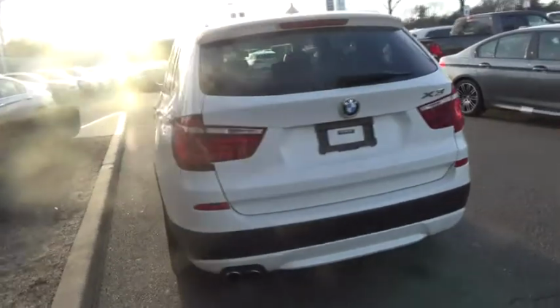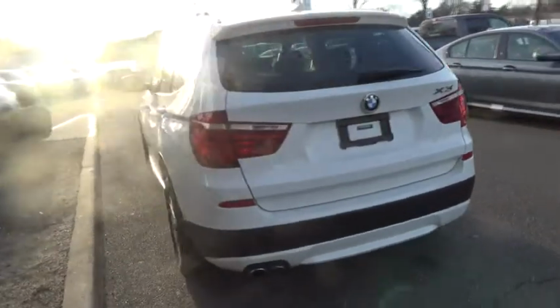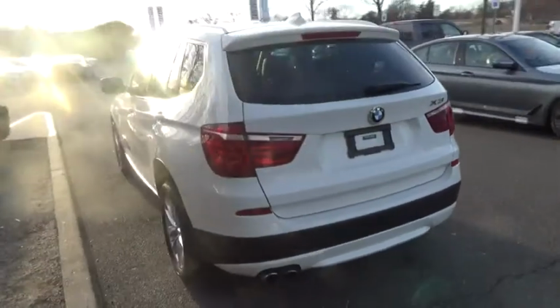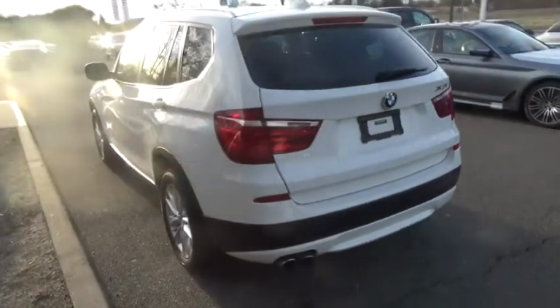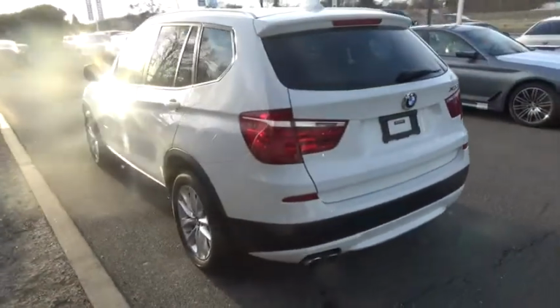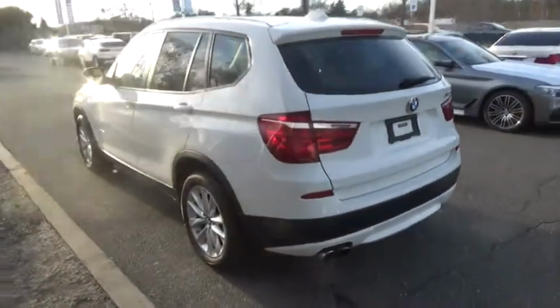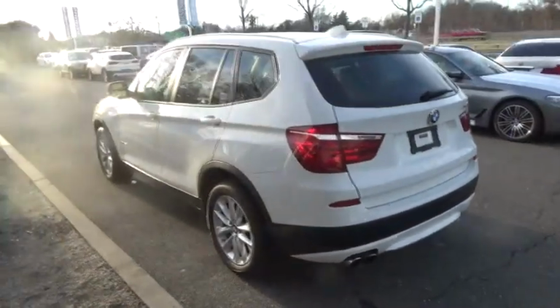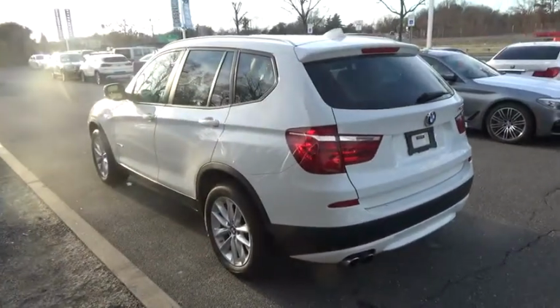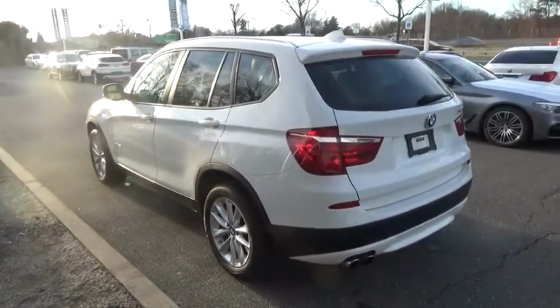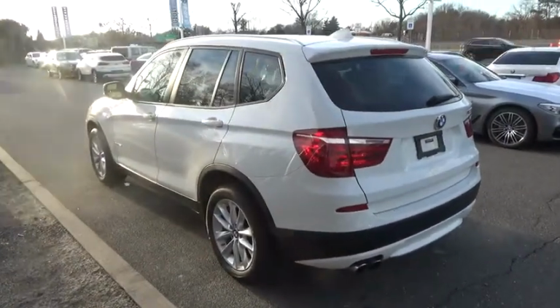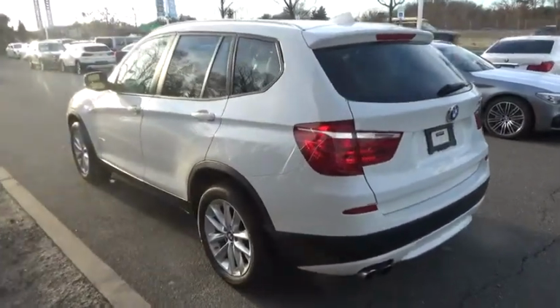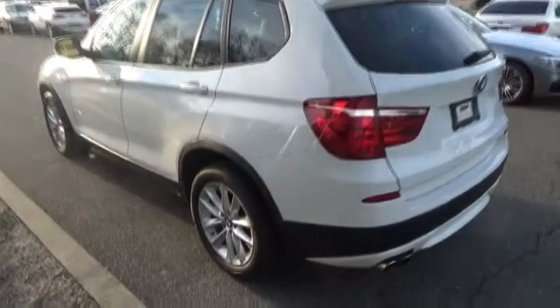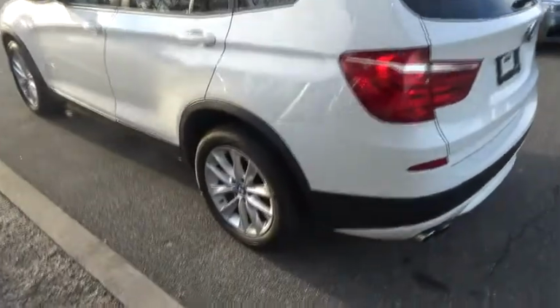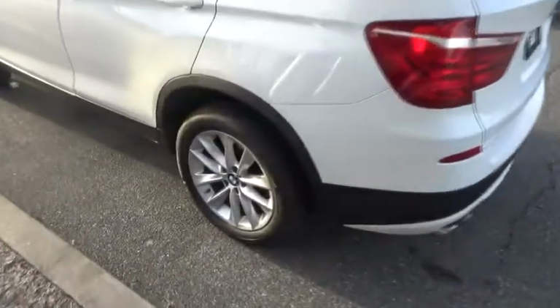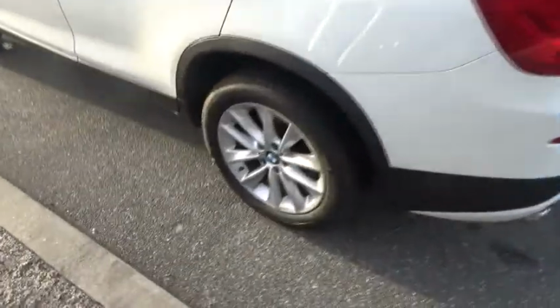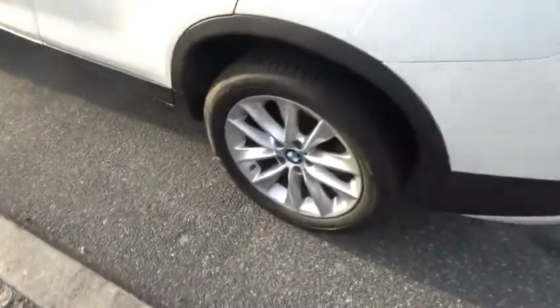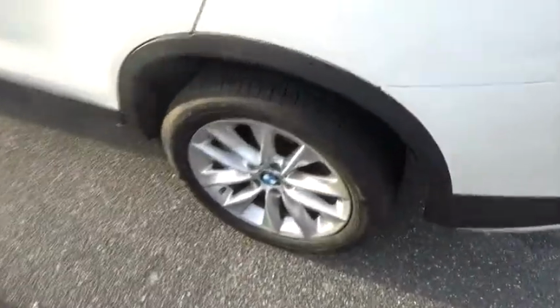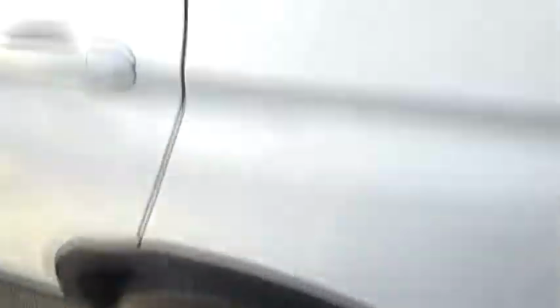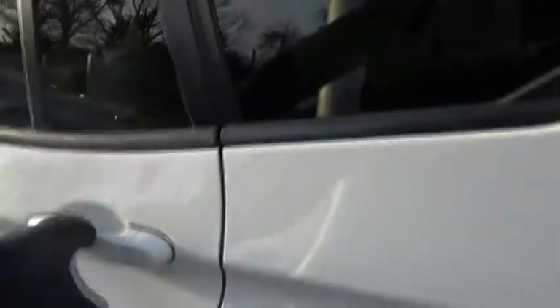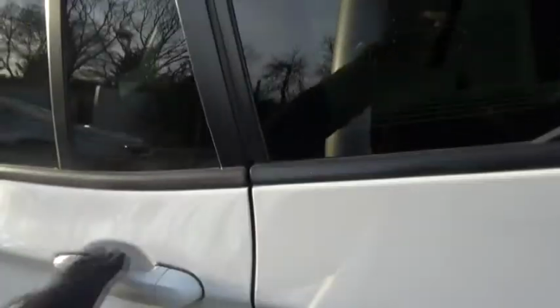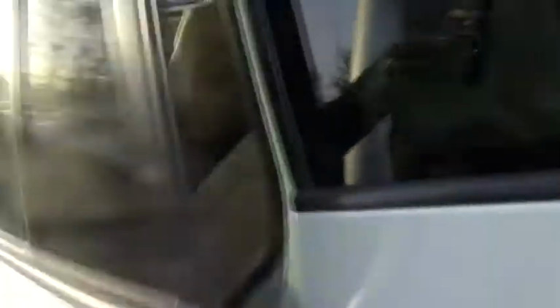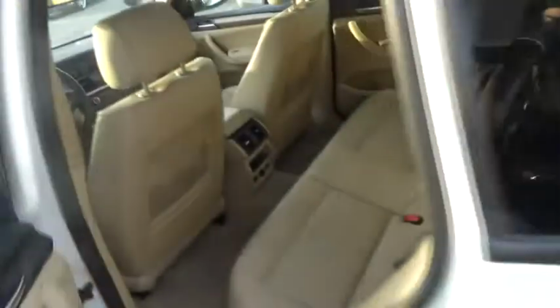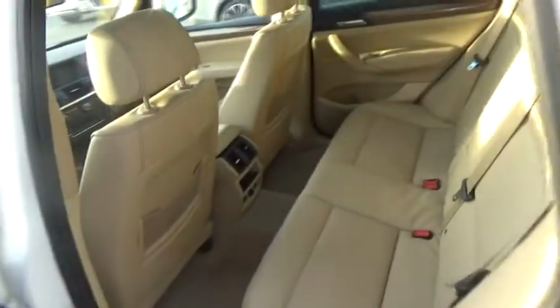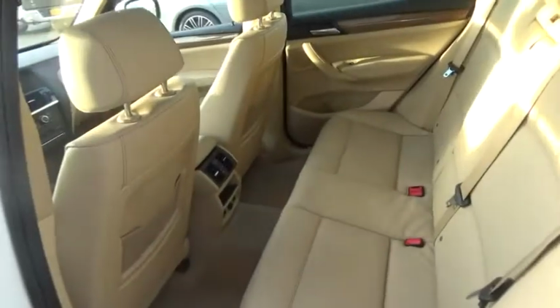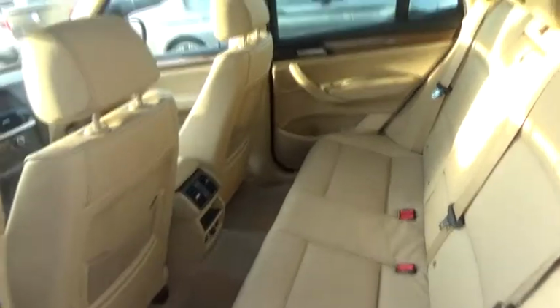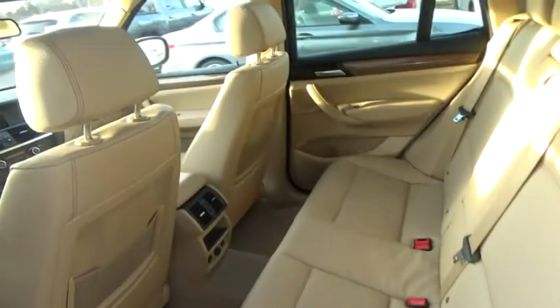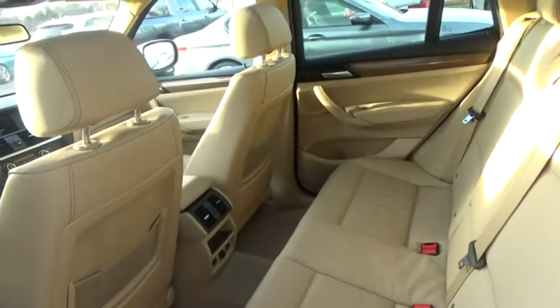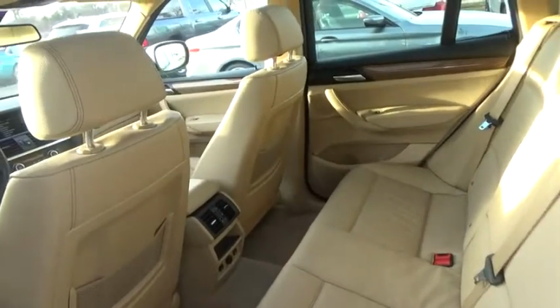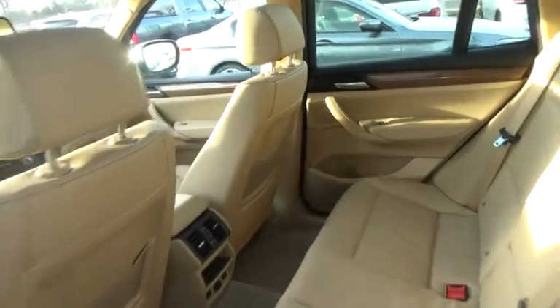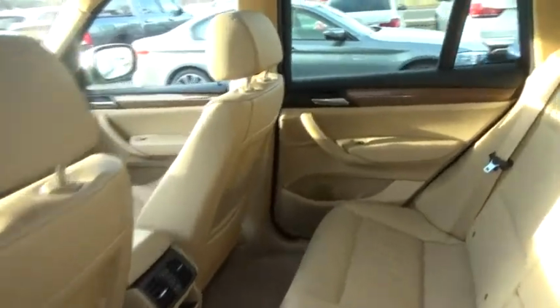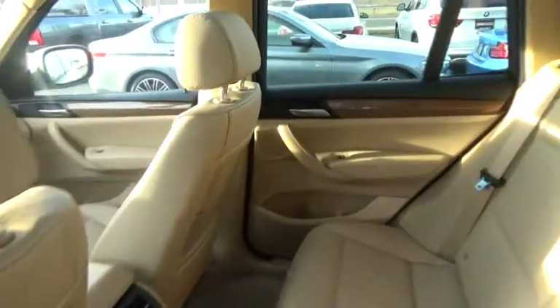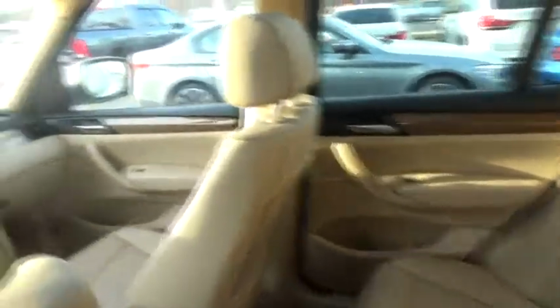Leather-wrapped steering wheel, power steering, adjustable steering wheel, auto-dimming rear-view mirror, cruise control, aluminum wheels, floor mats, four-wheel disc brakes, AM-FM stereo radio, universal garage door opener.